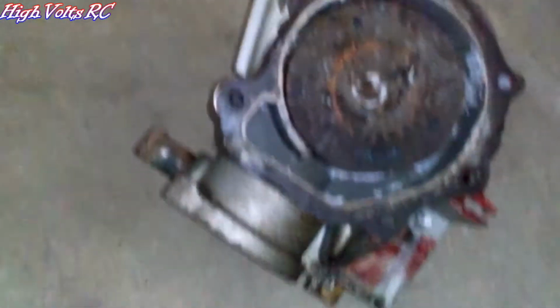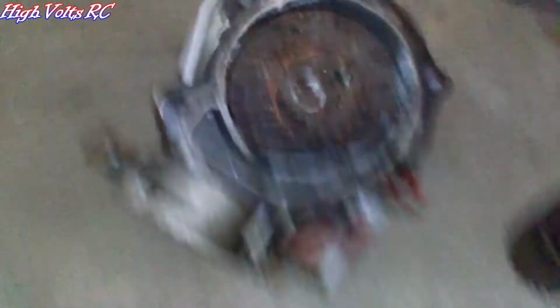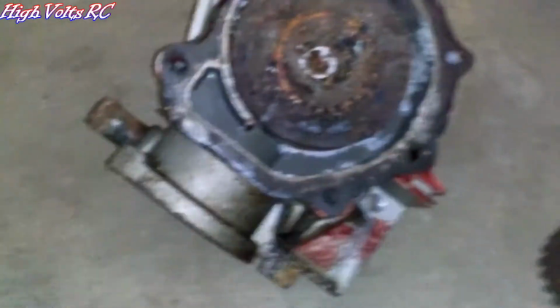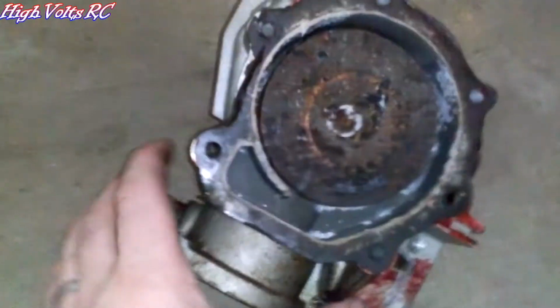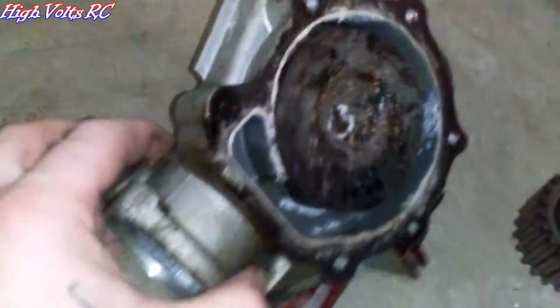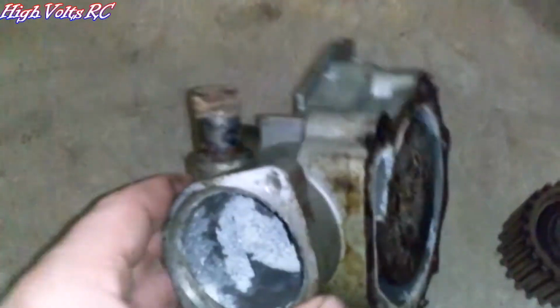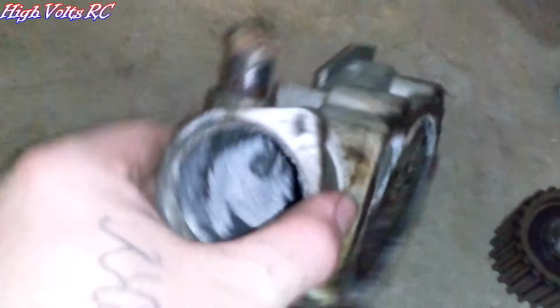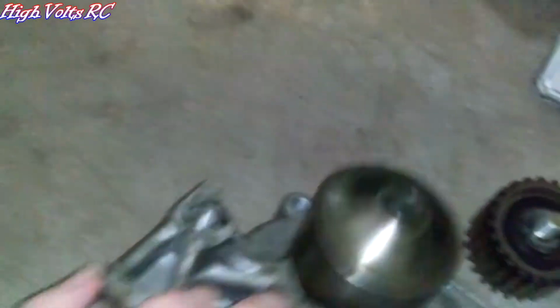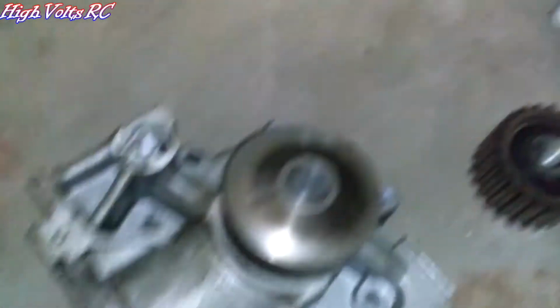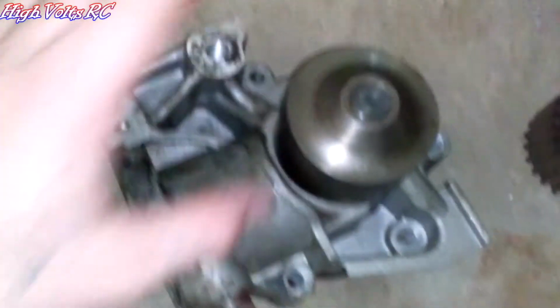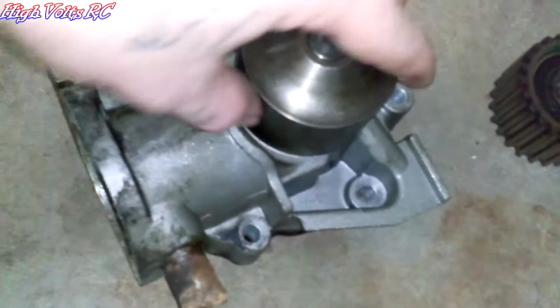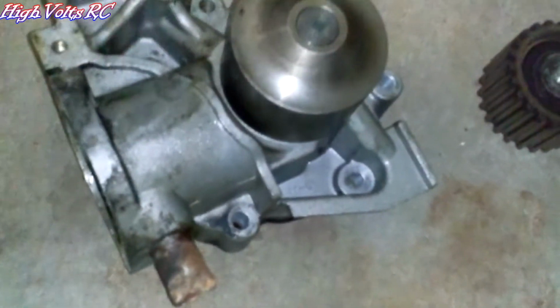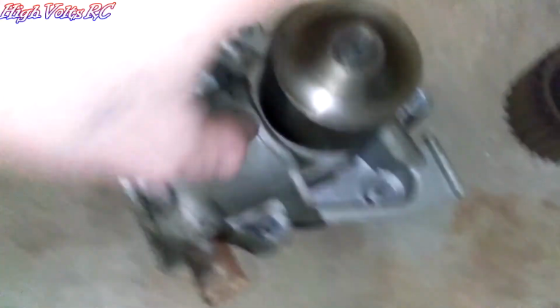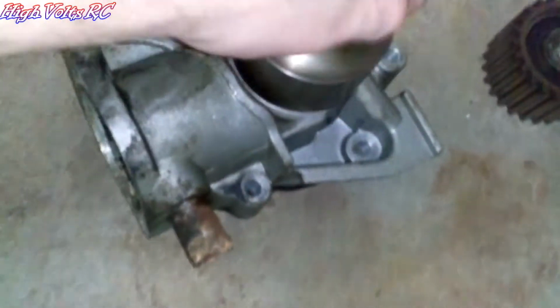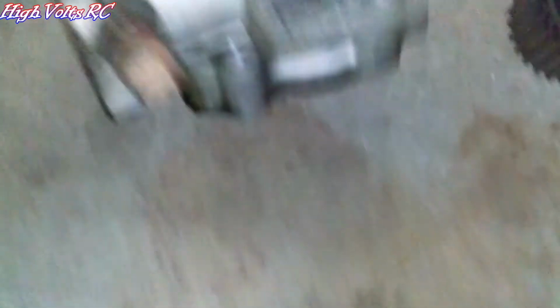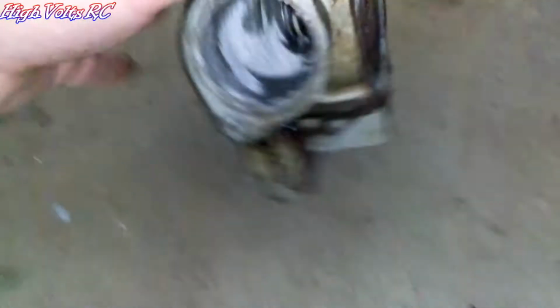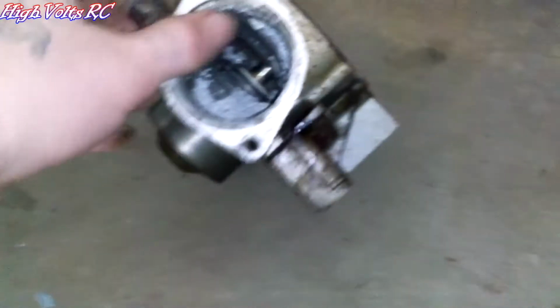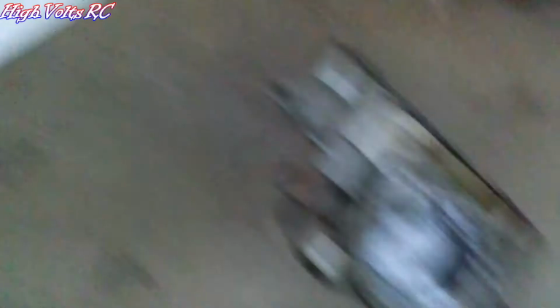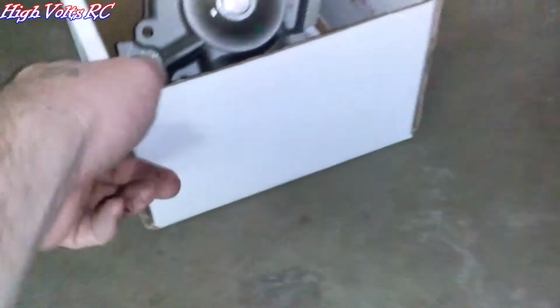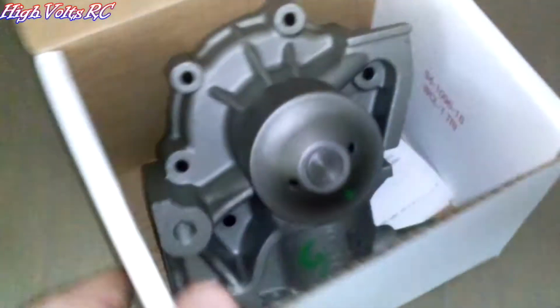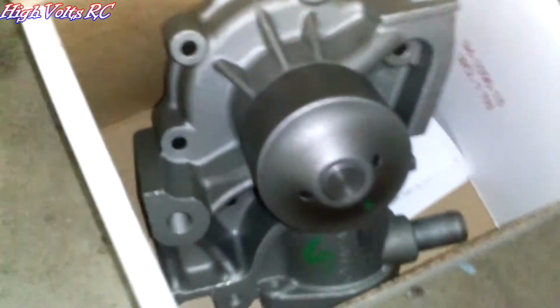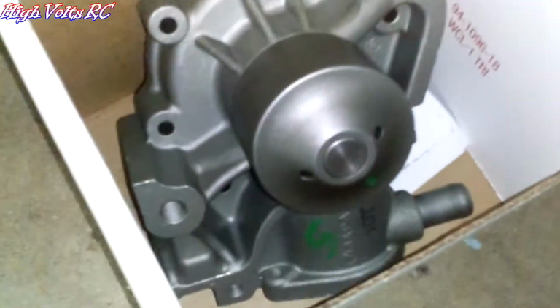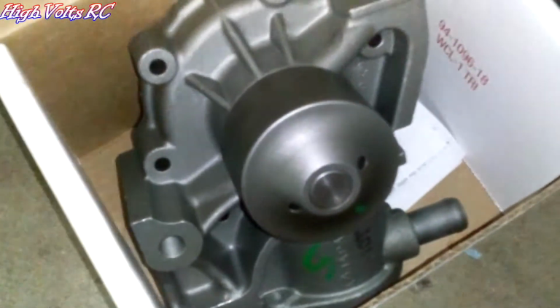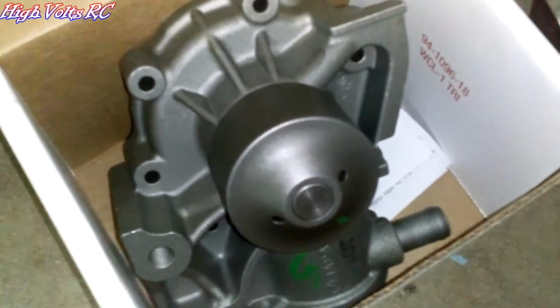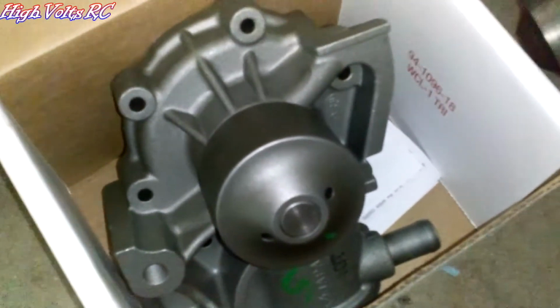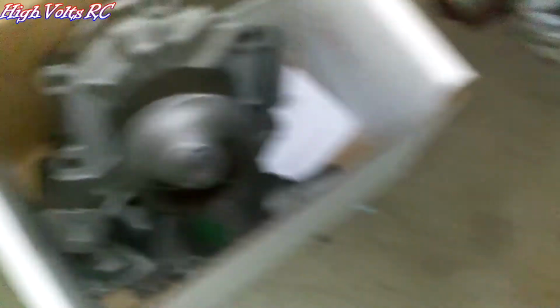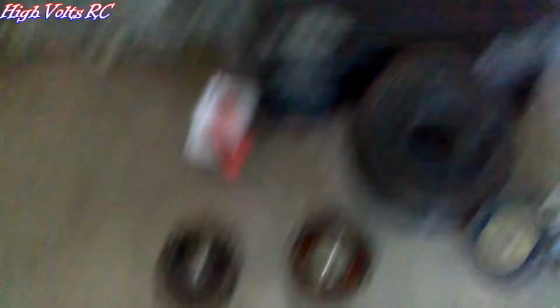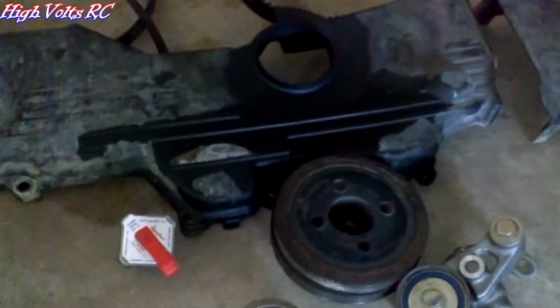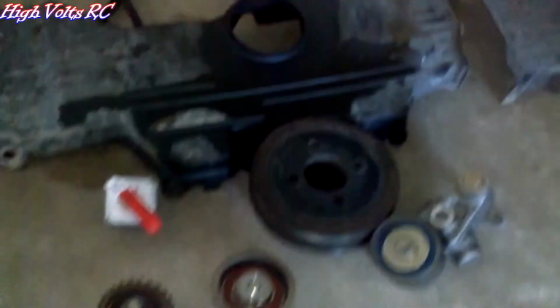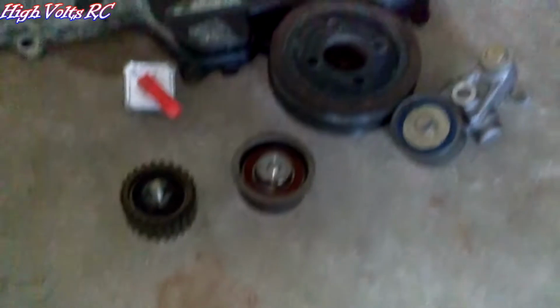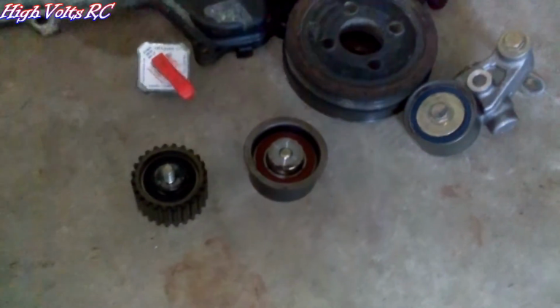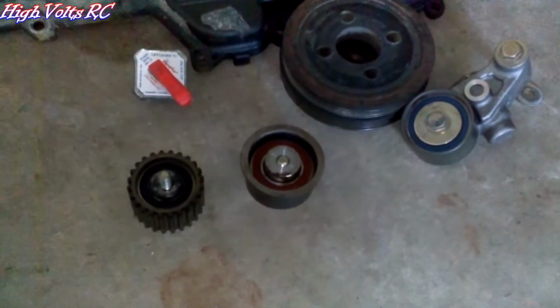Here's the water pump right here. This is the back side of it. We'll slap that thing on there and then reset the timing.